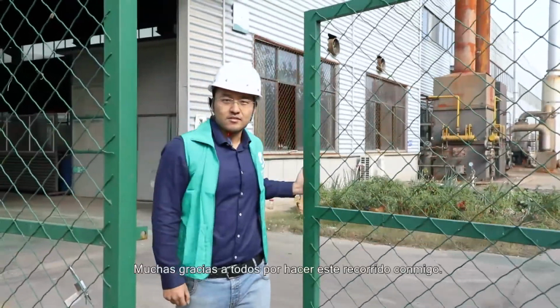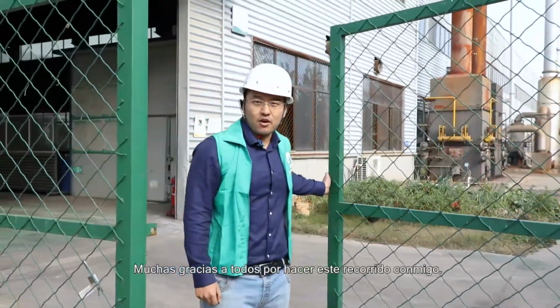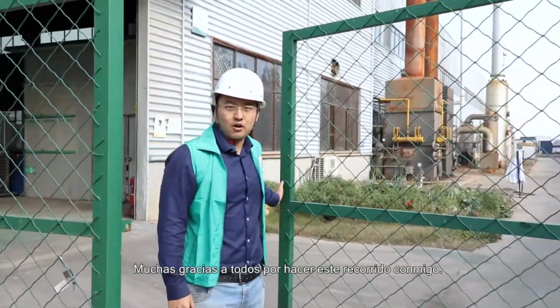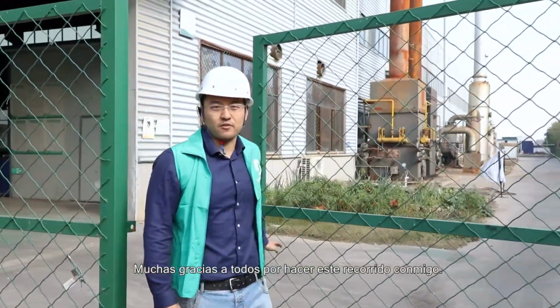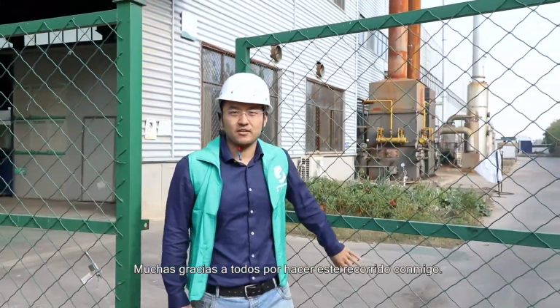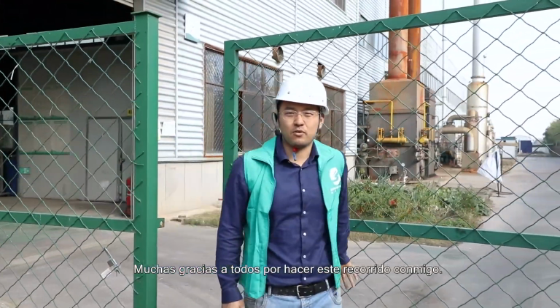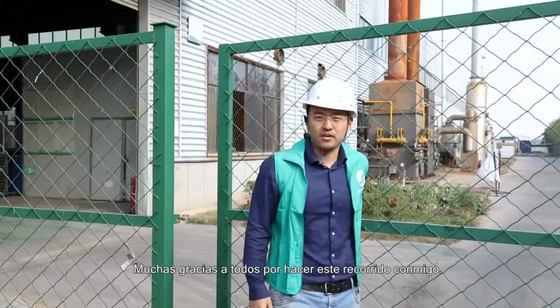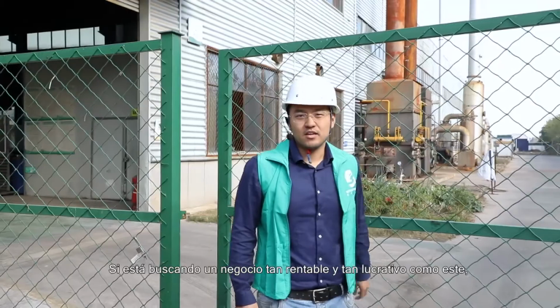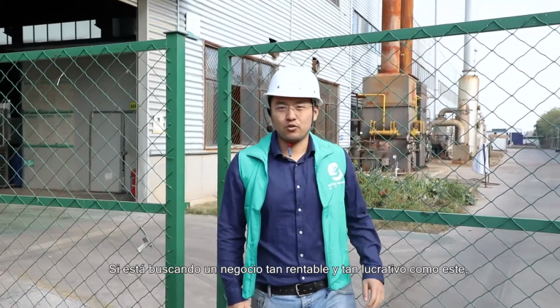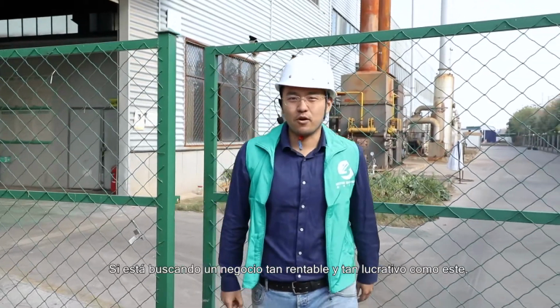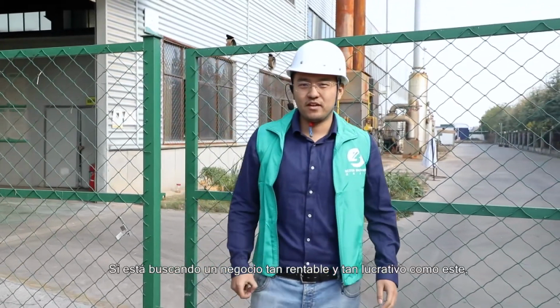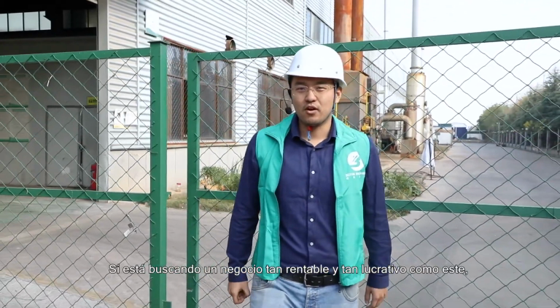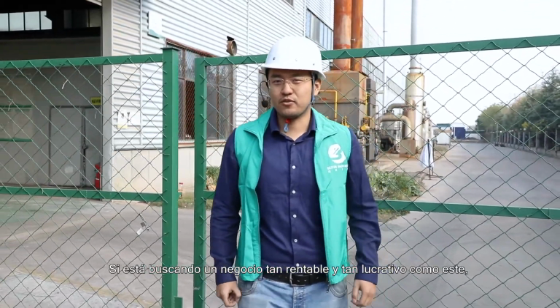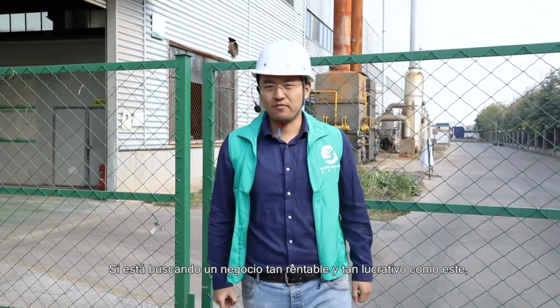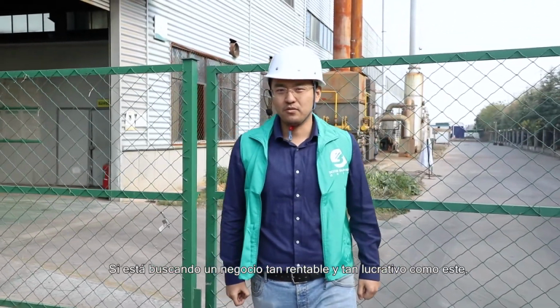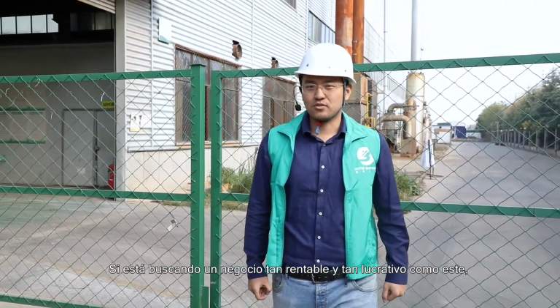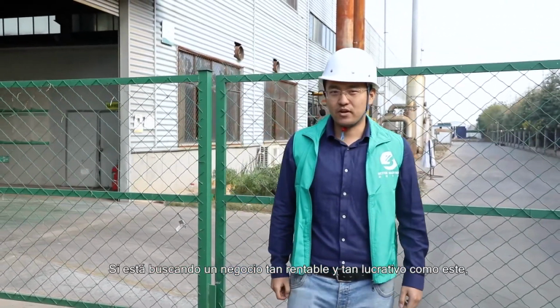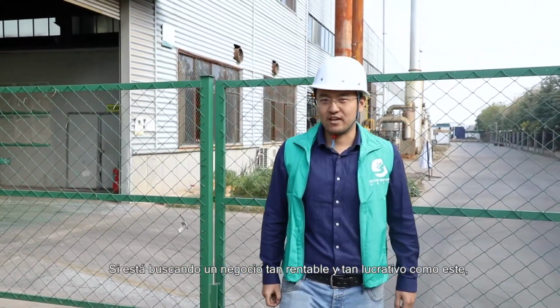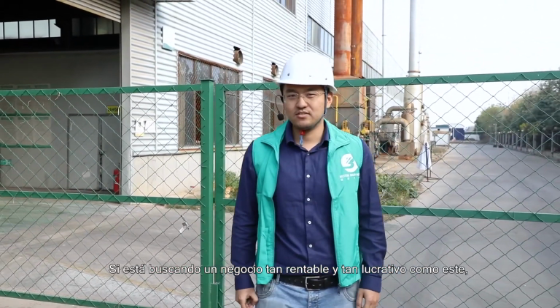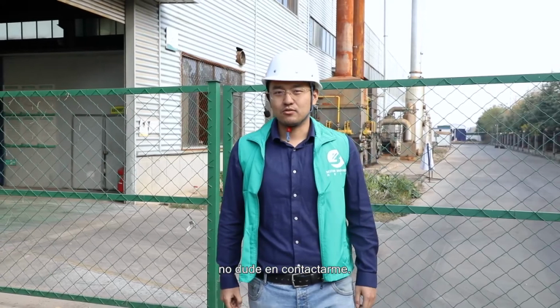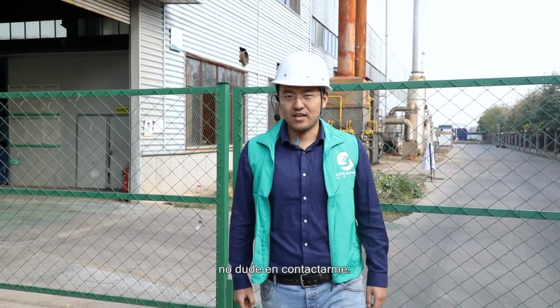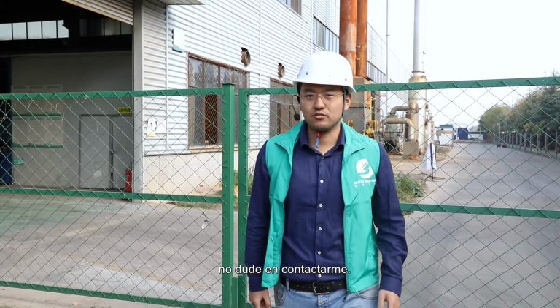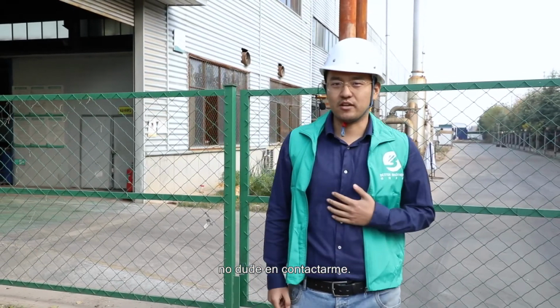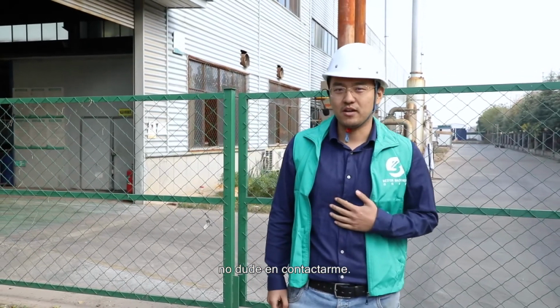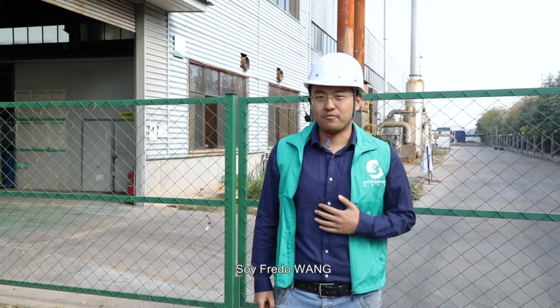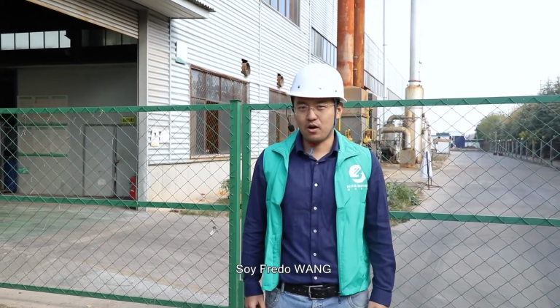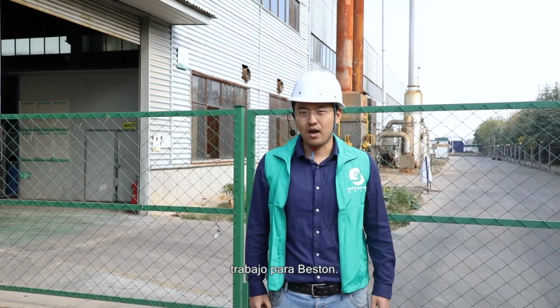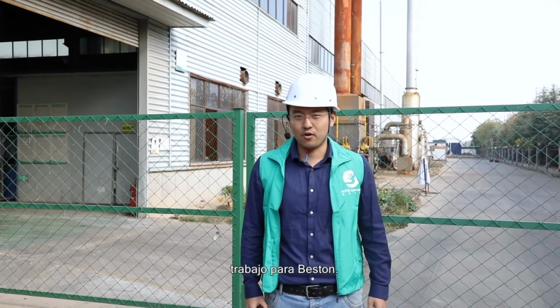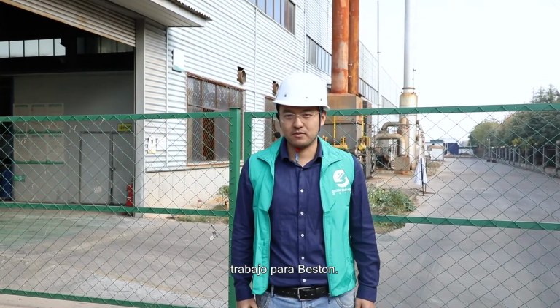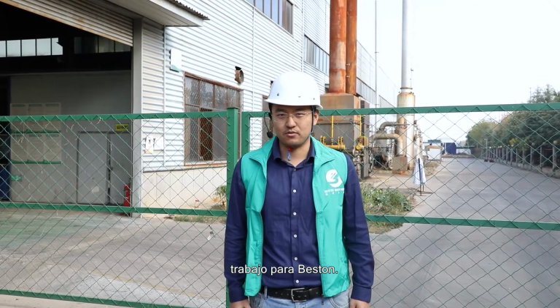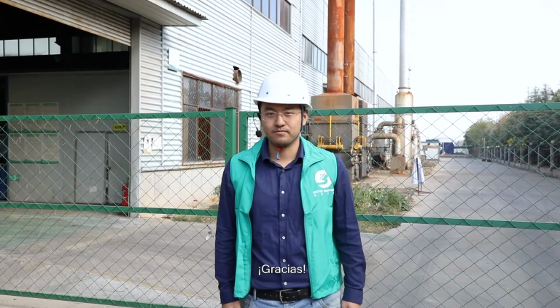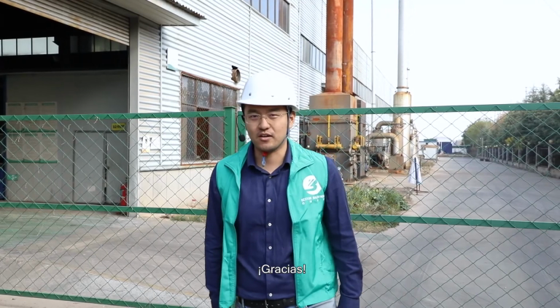Thank you all so much for taking this tour with me. If you are looking for a business that is profitable and lucrative like this, do not hesitate to contact me. I'm Fred Wang, and I work for Best Machinery. Thank you.